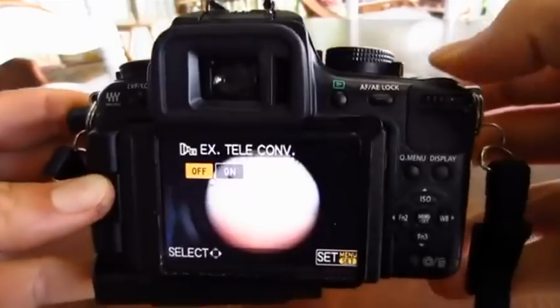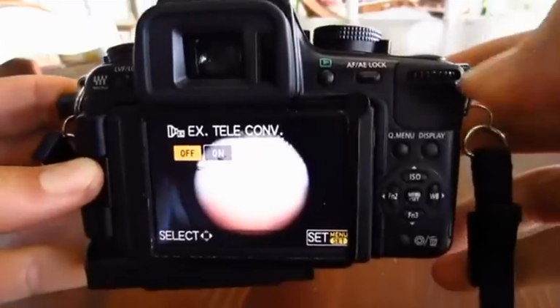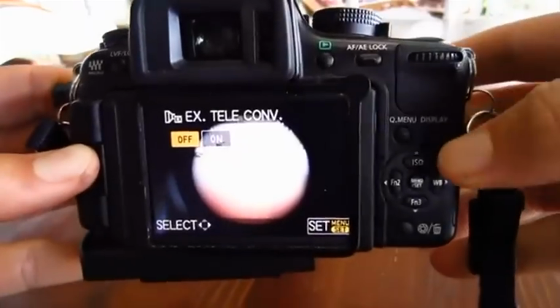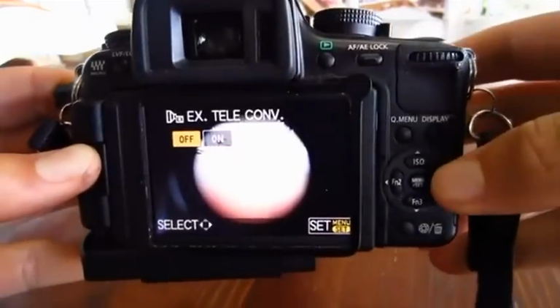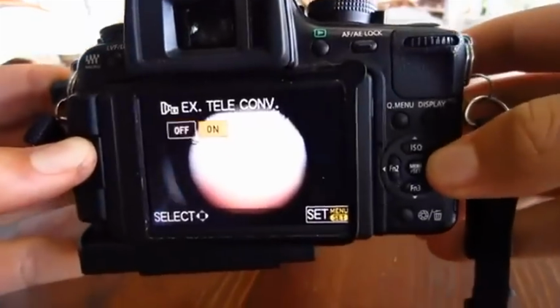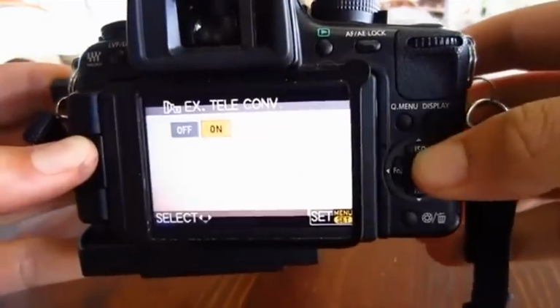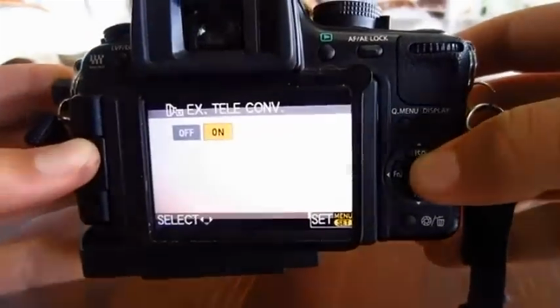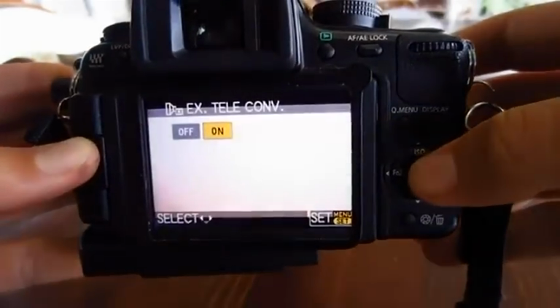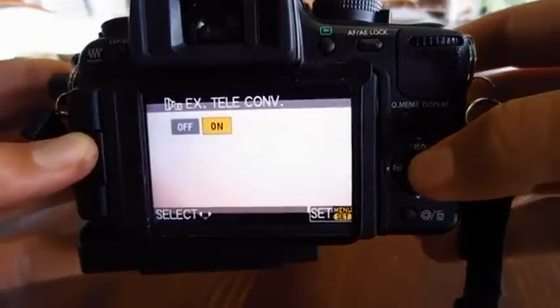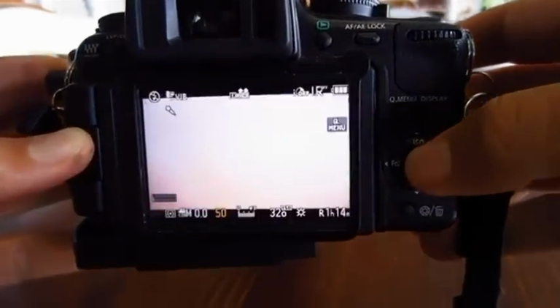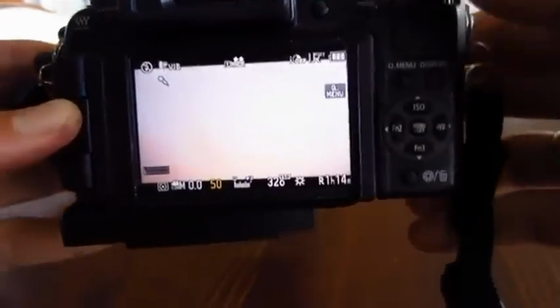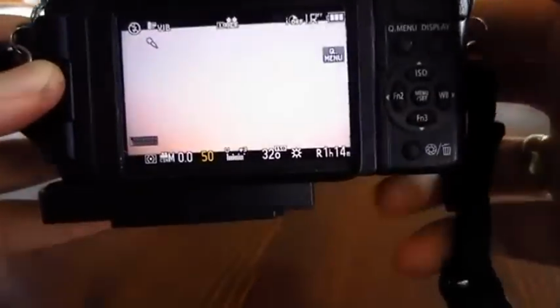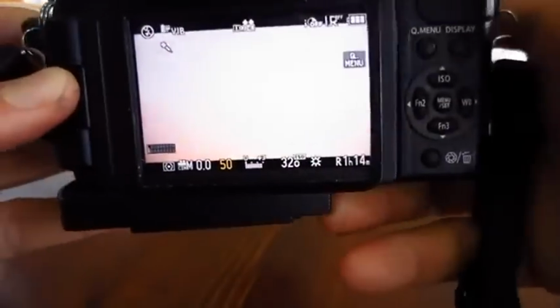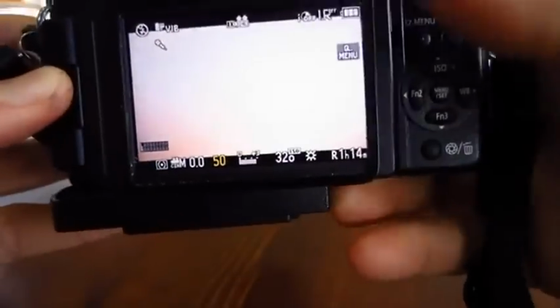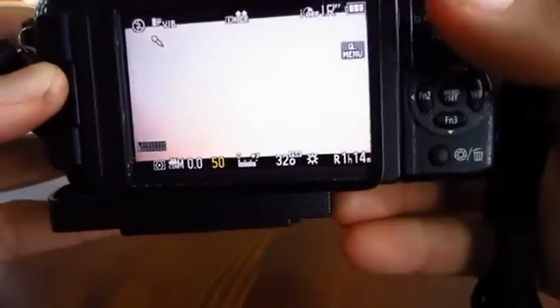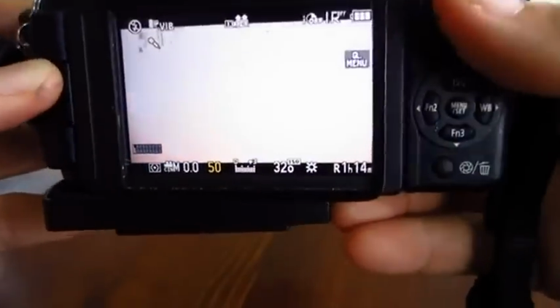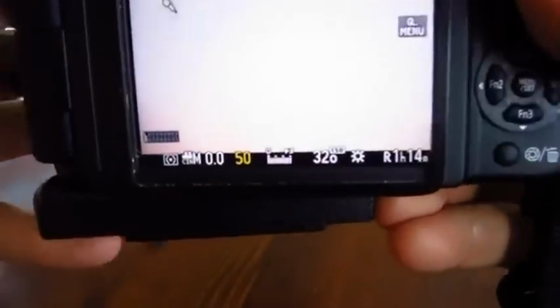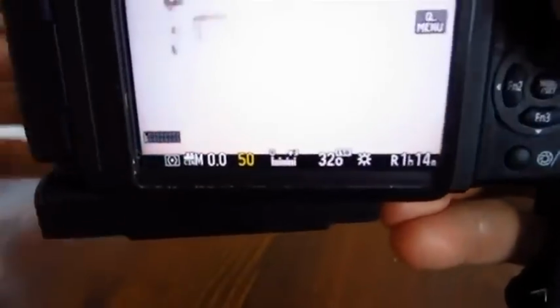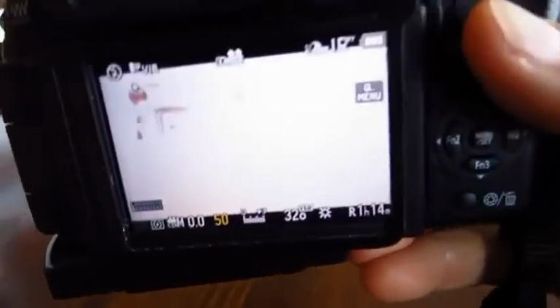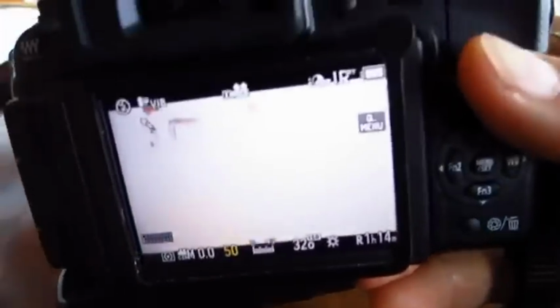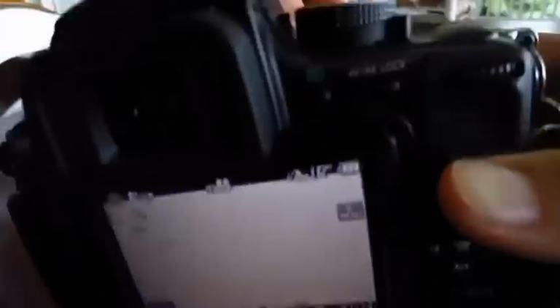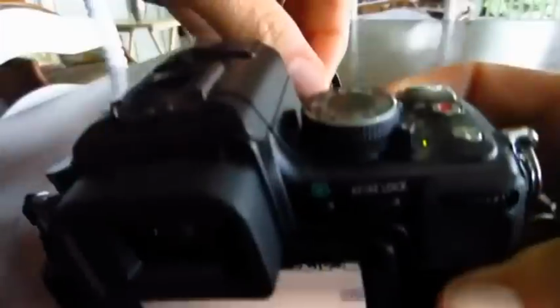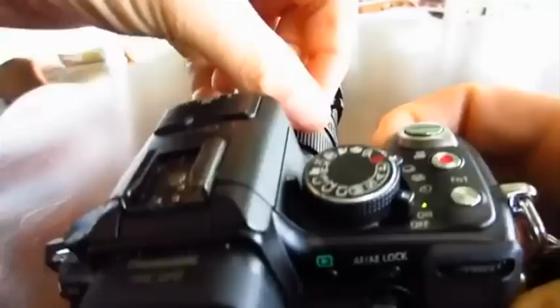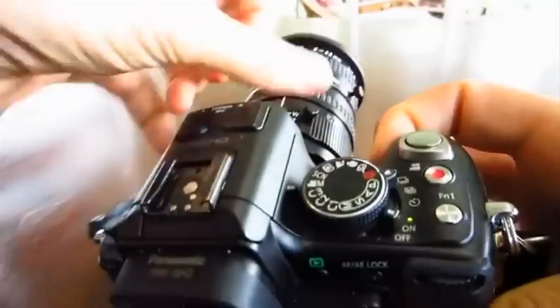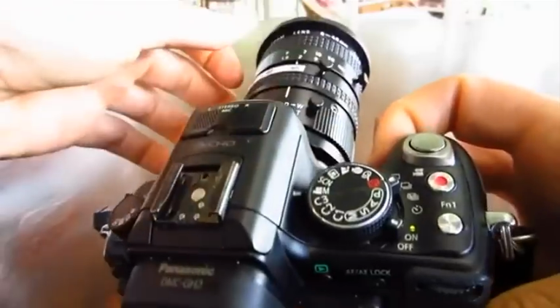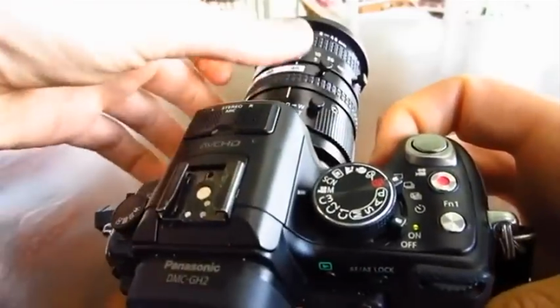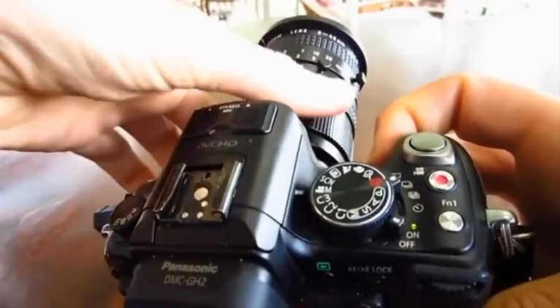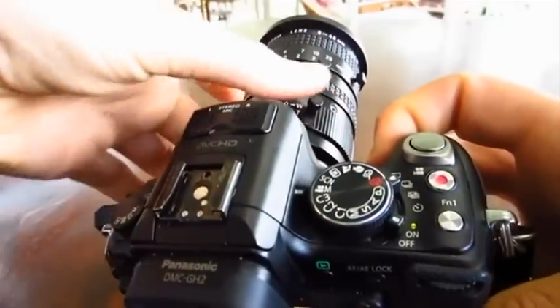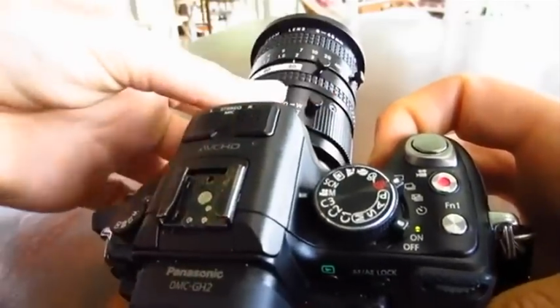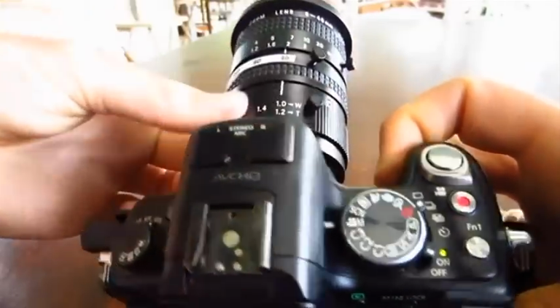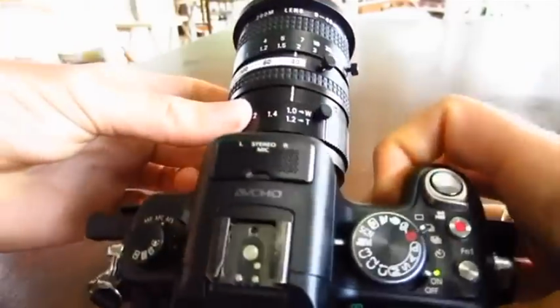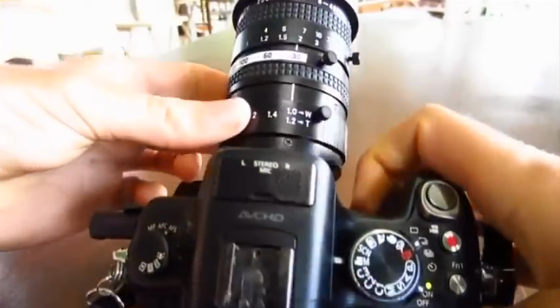The bad thing about this lens is that it has no image stabilization, and in the ETC mode it tends to get a bit grainy. Here are some examples.